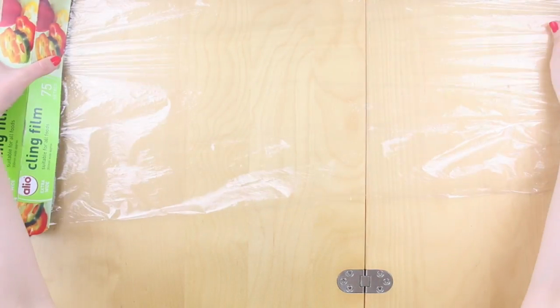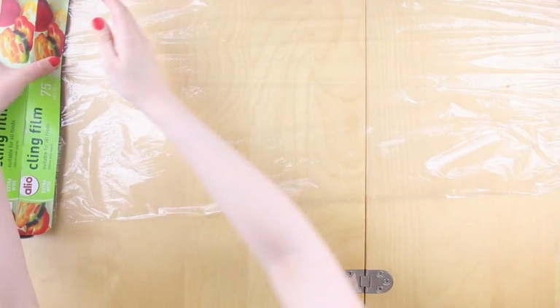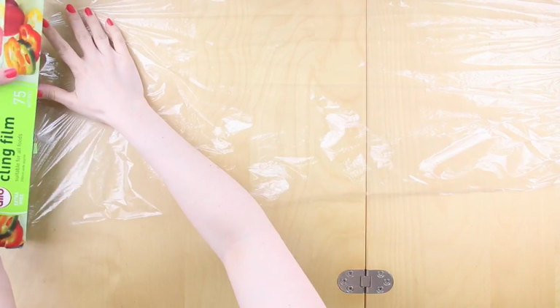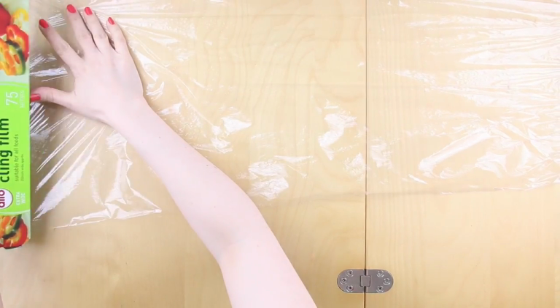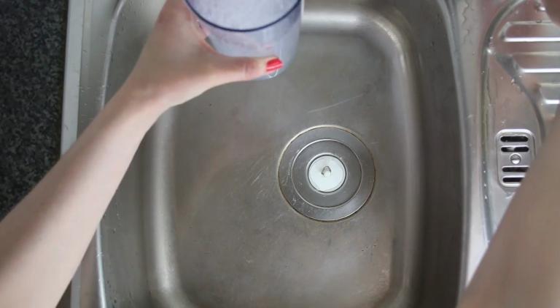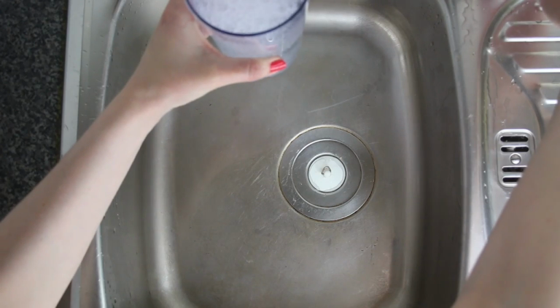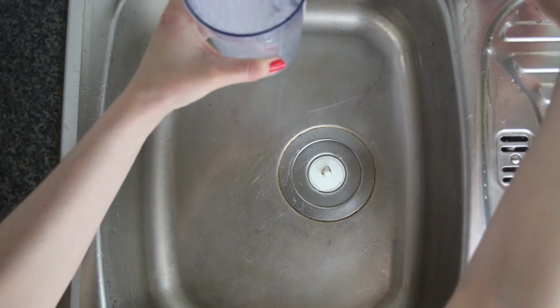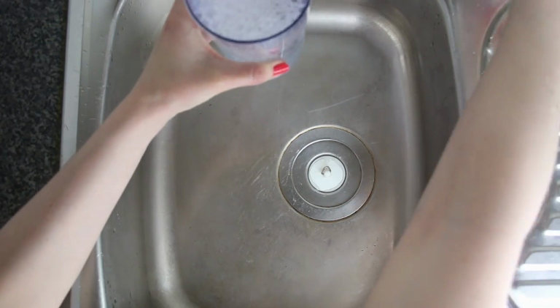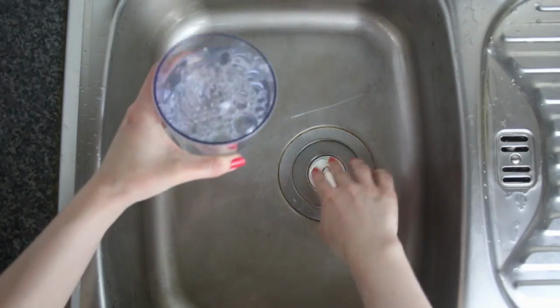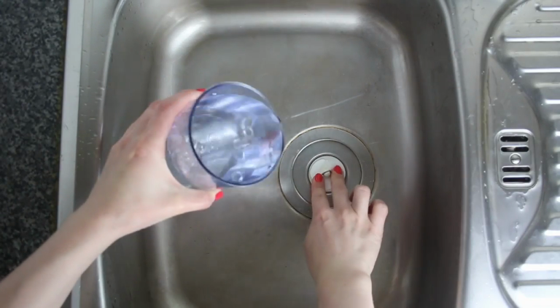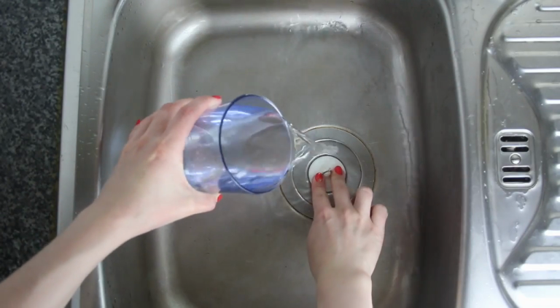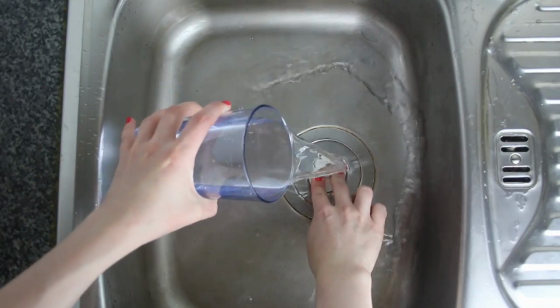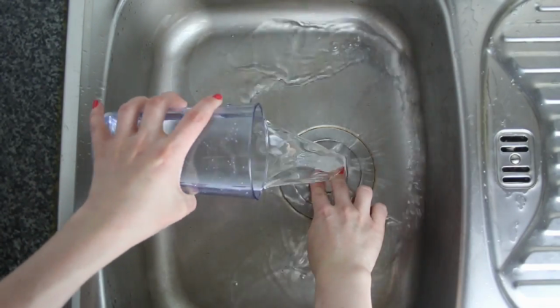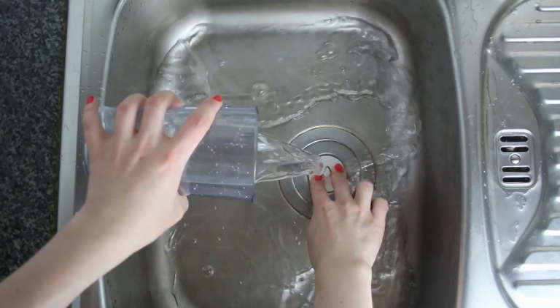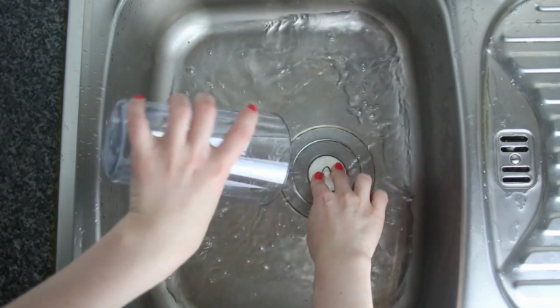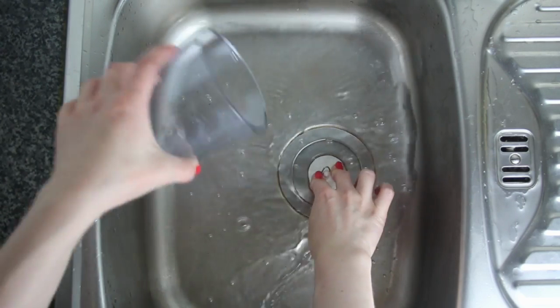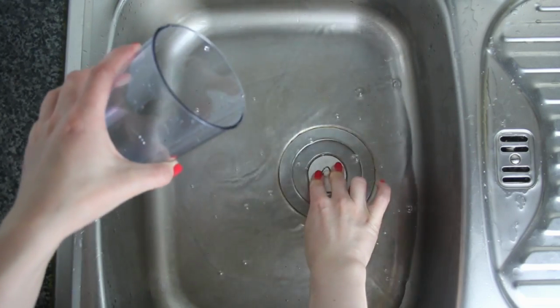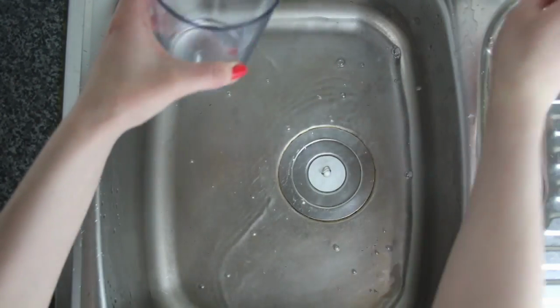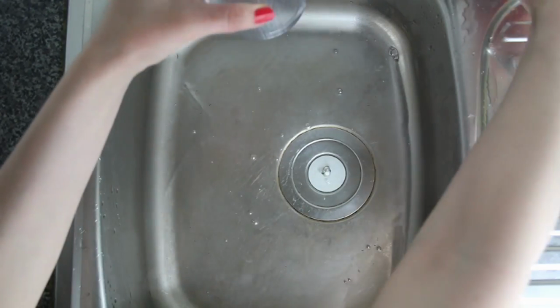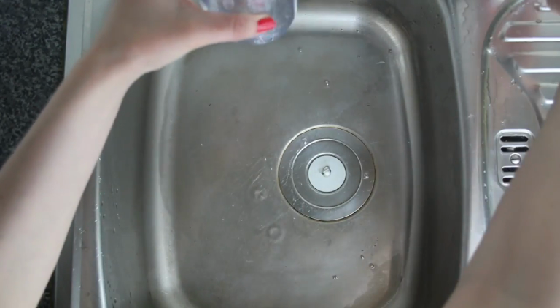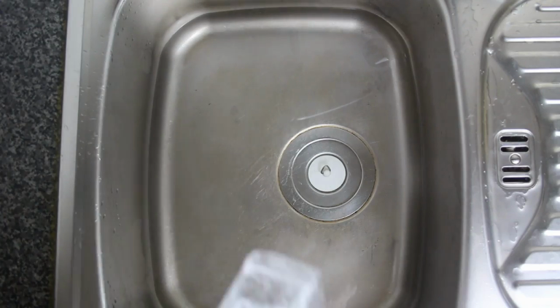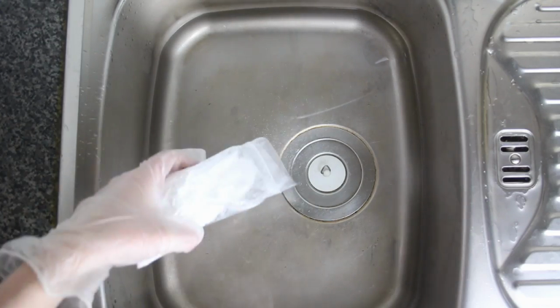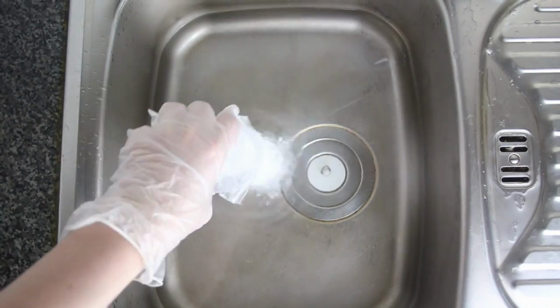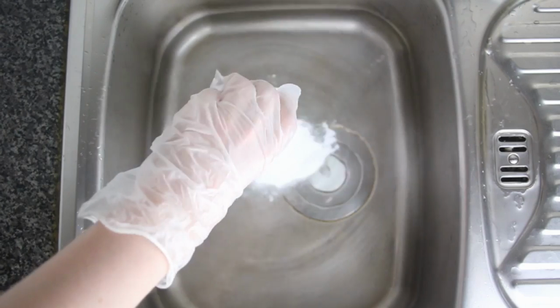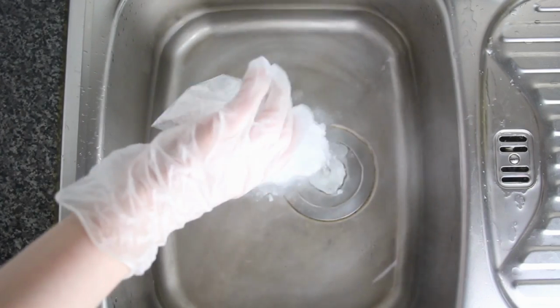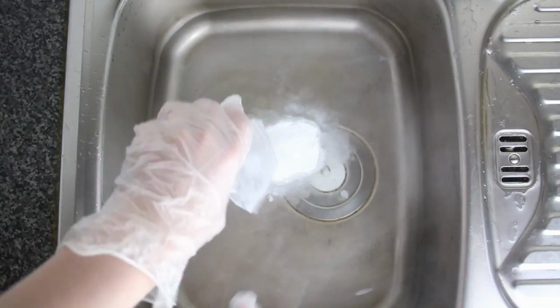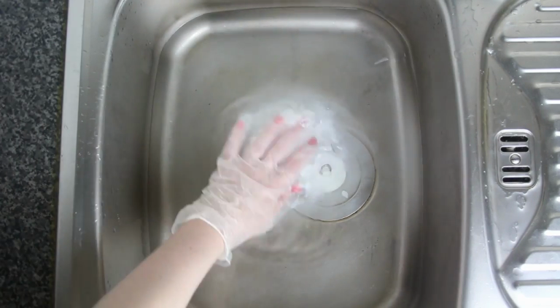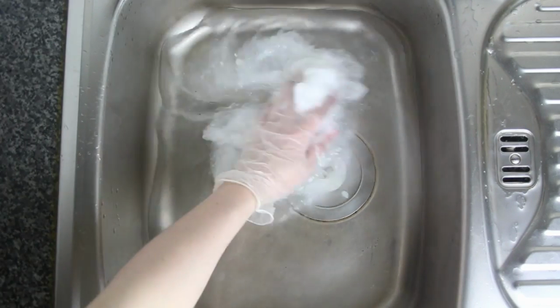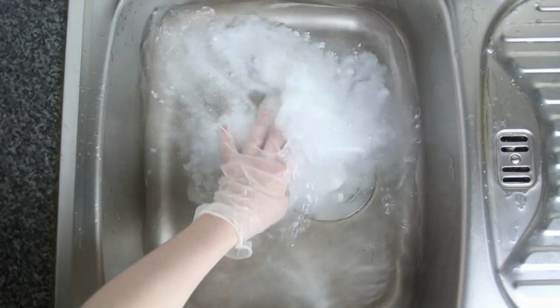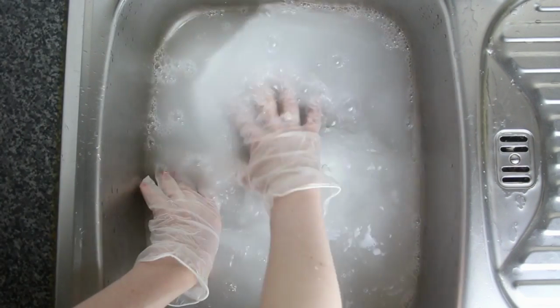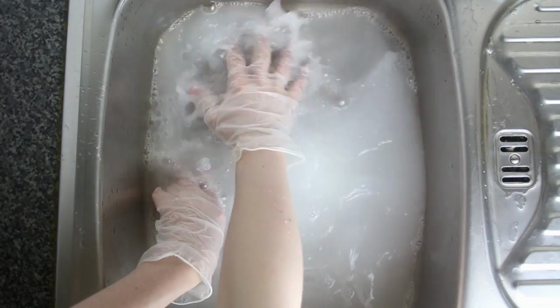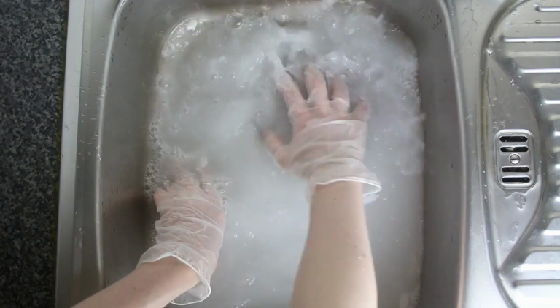Use some cling film to prepare your table, then make sure your sink is nice and clean and pour in 2250ml of water. Add in one of the packets of soda ash and with your gloves on, mix it in so that the soda ash dissolves.